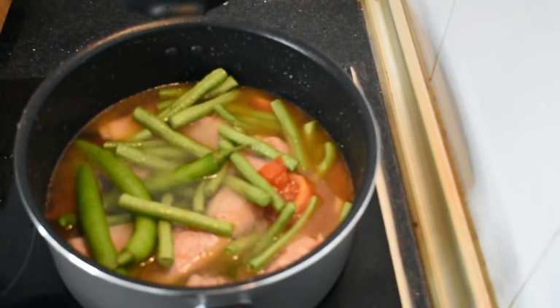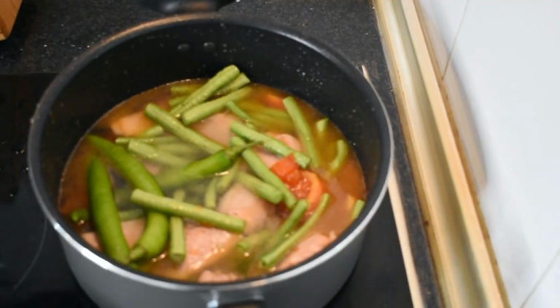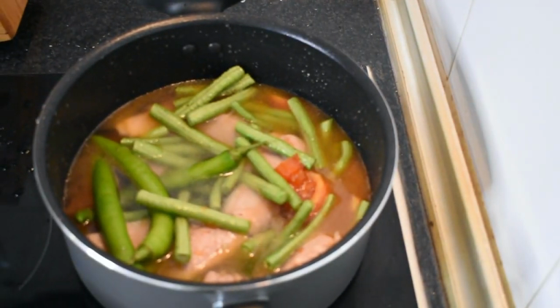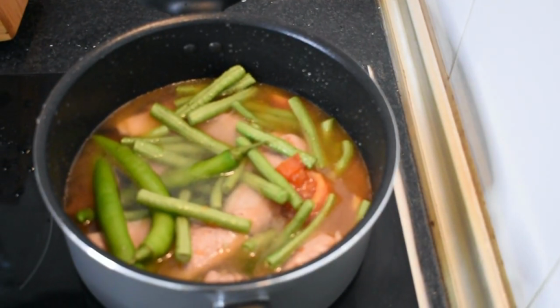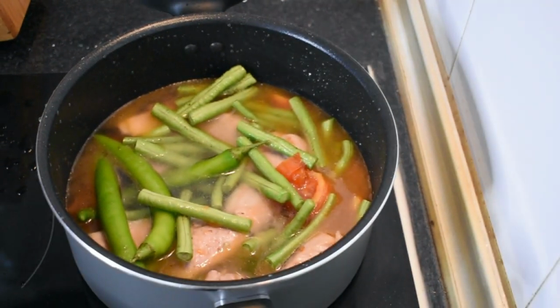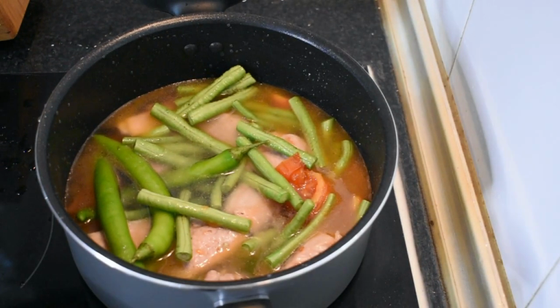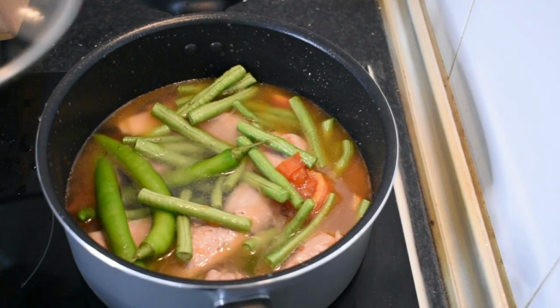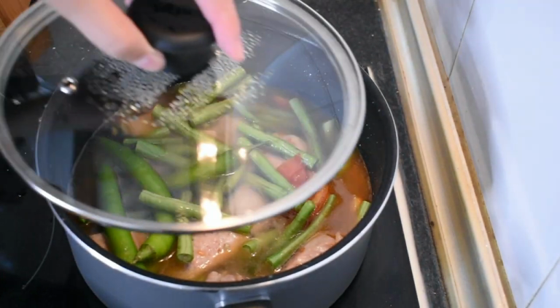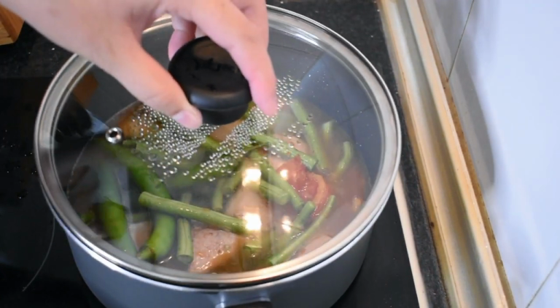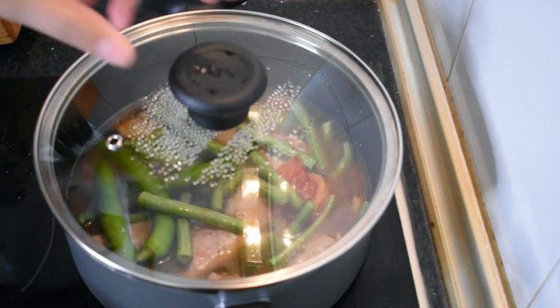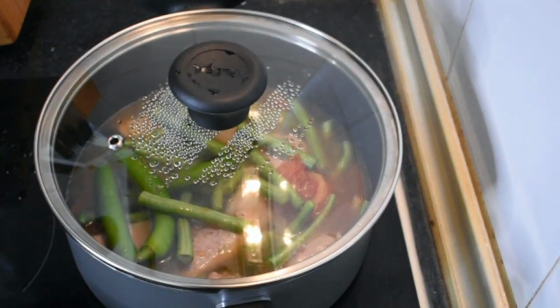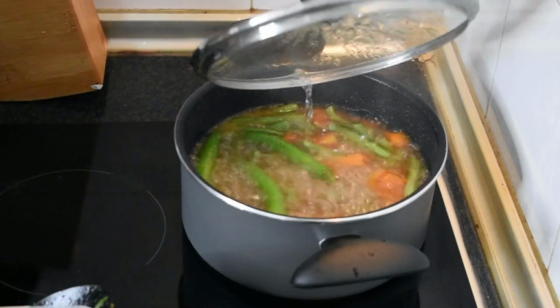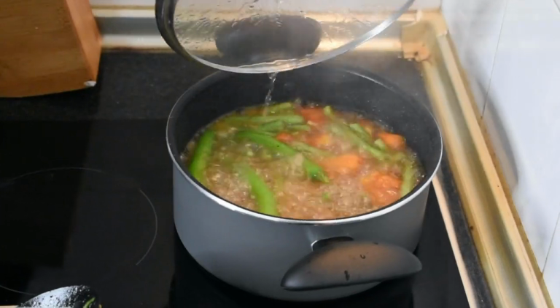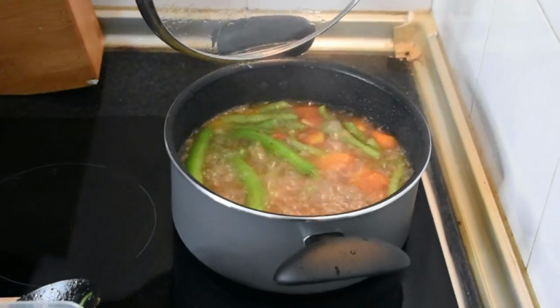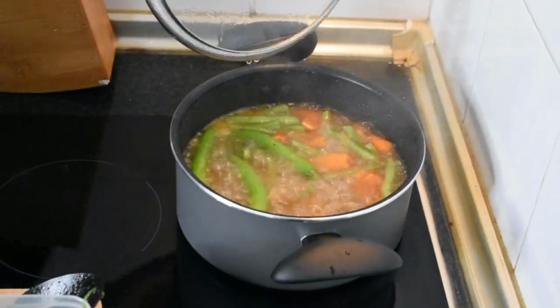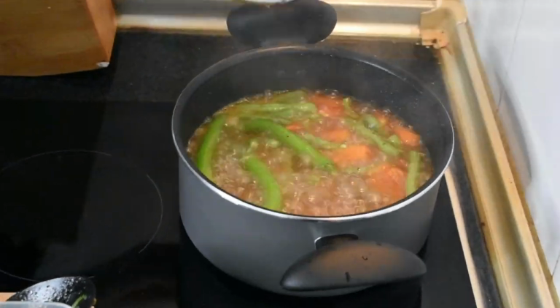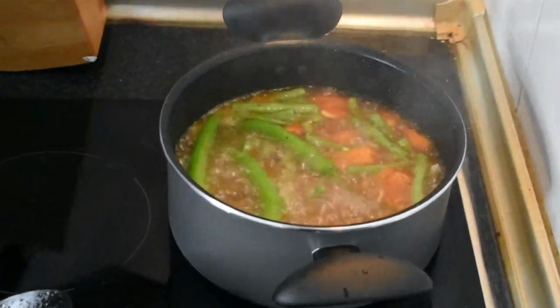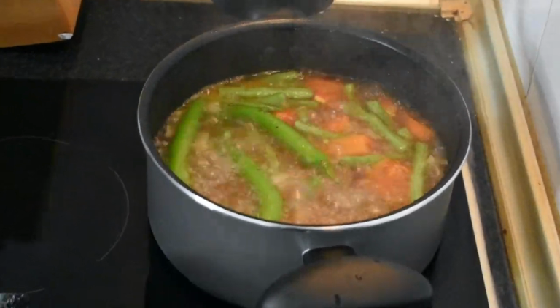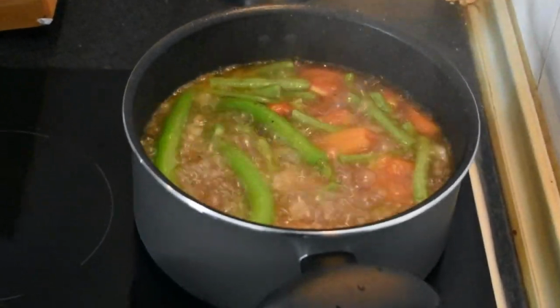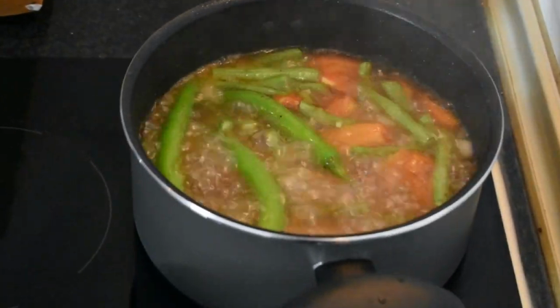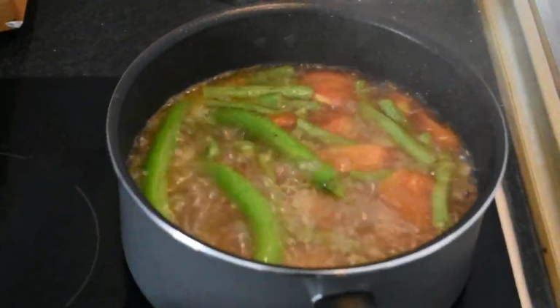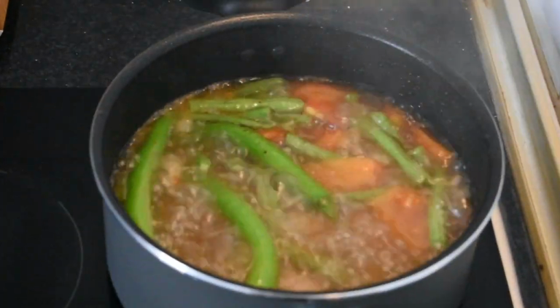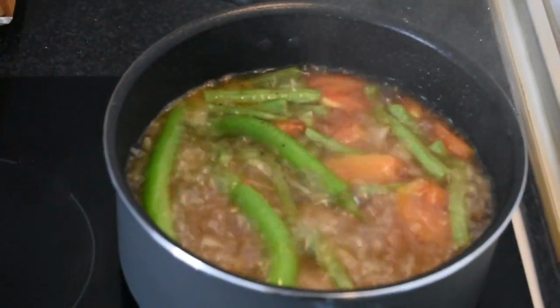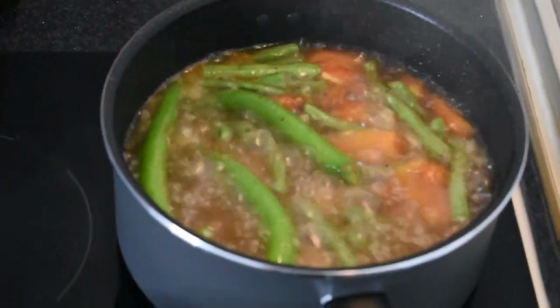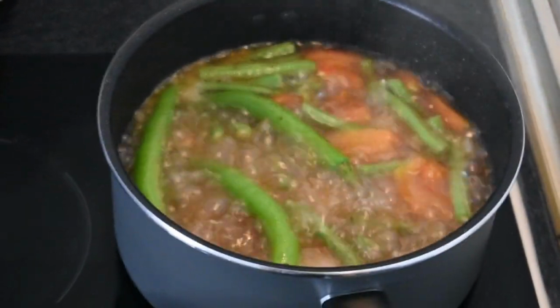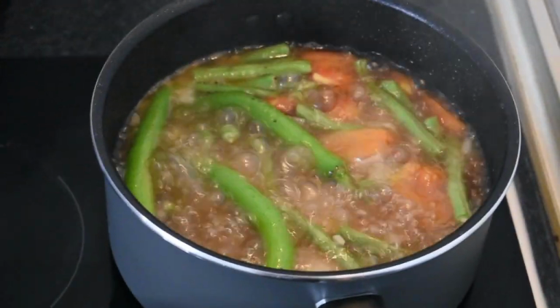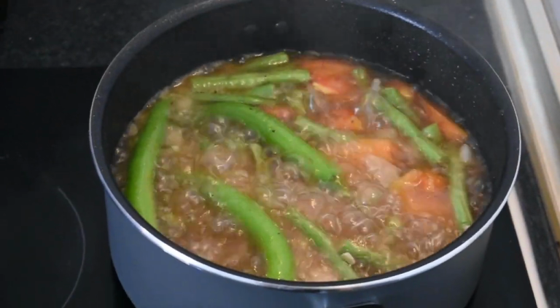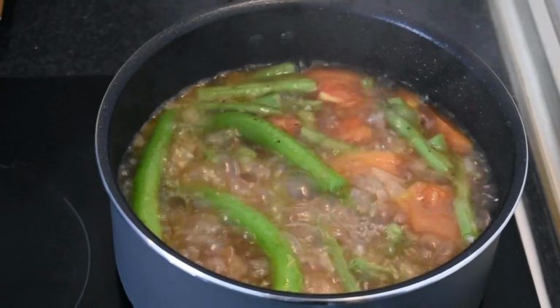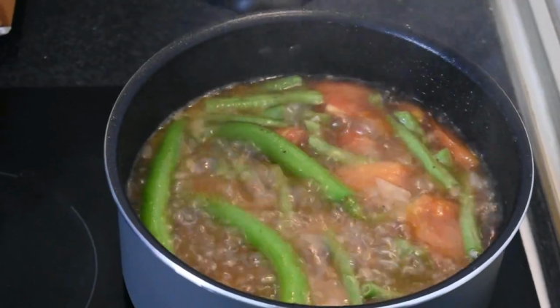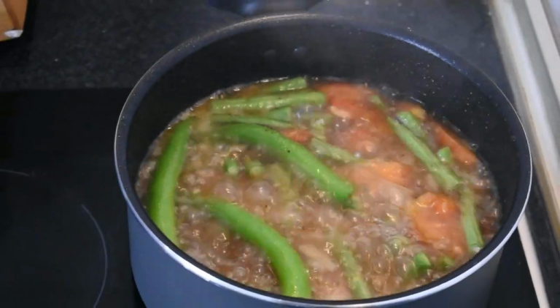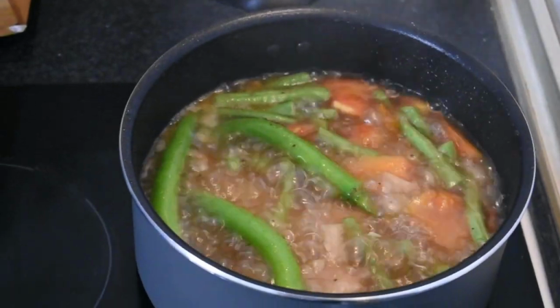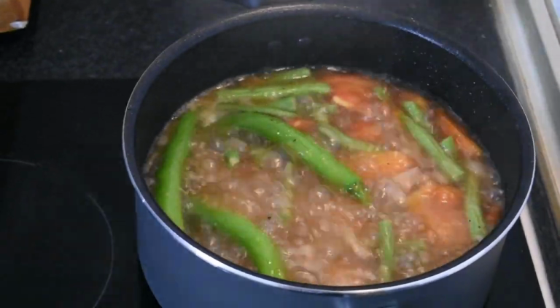Takpan ito at hintayin kumulo. Ayan na, kumukulo na siya. Naaamoy ko na ang bango-bango. Mmm, sarap!